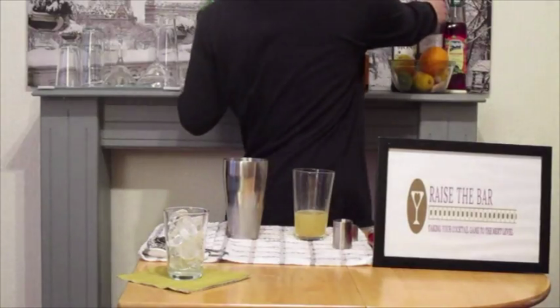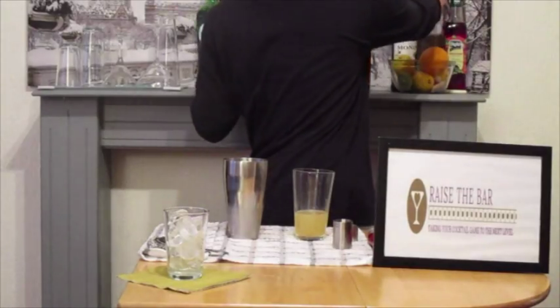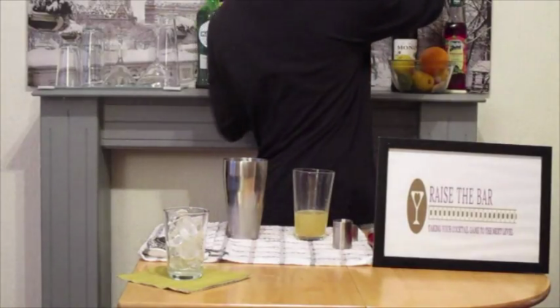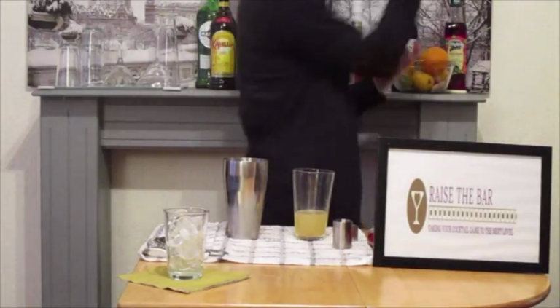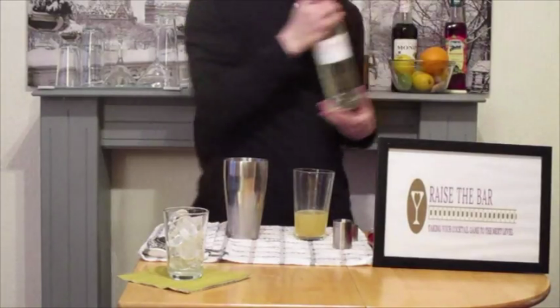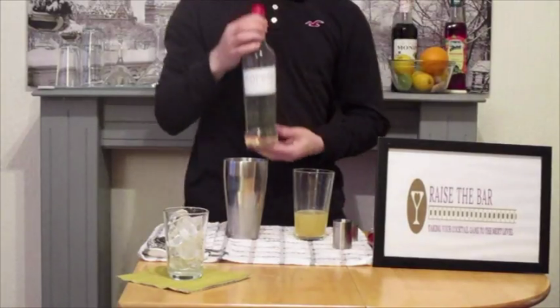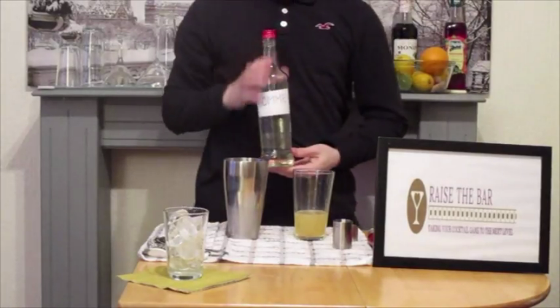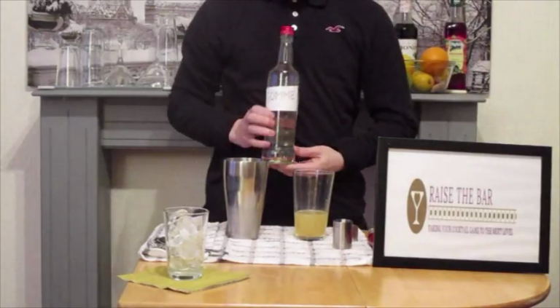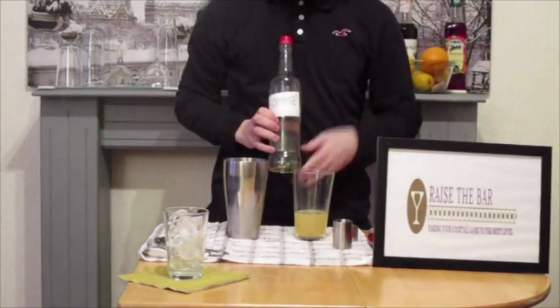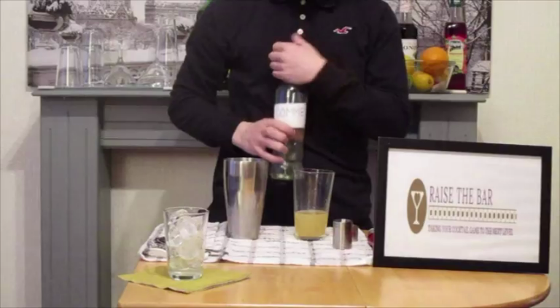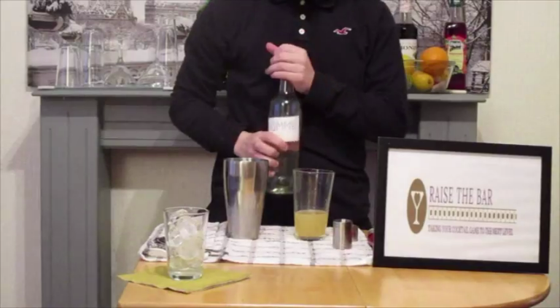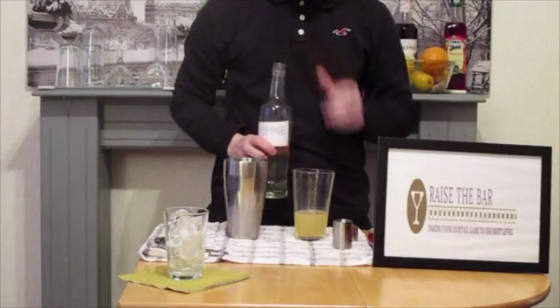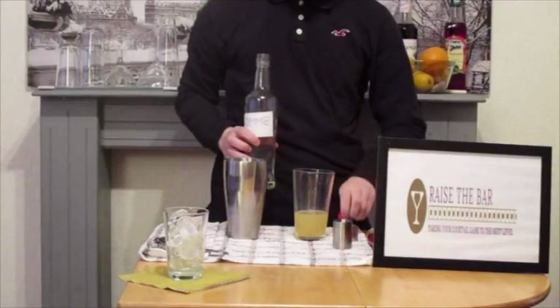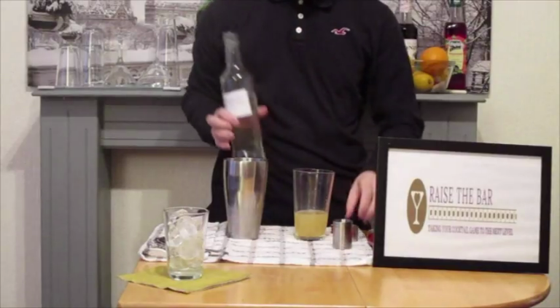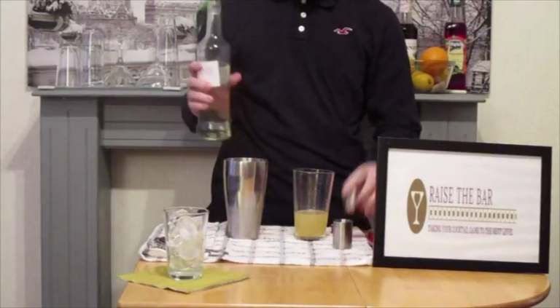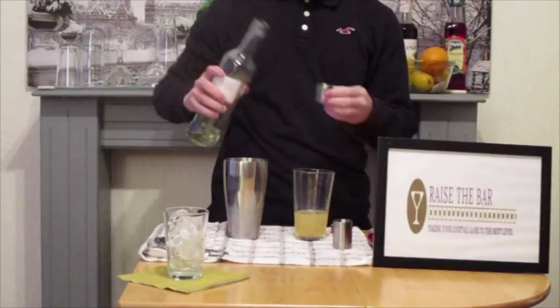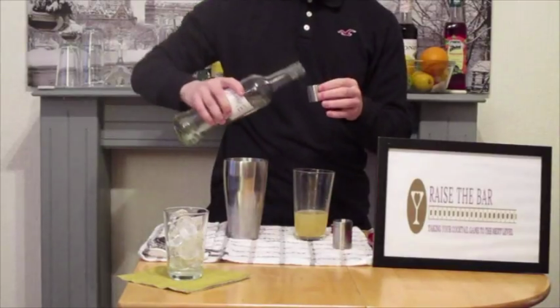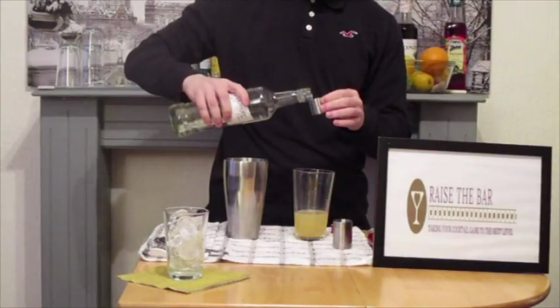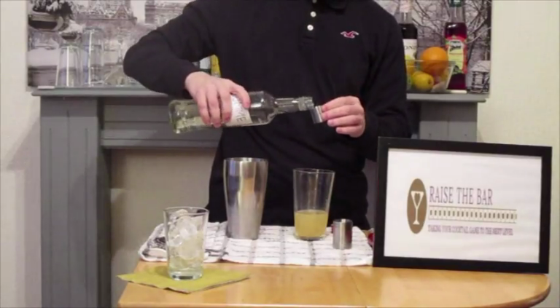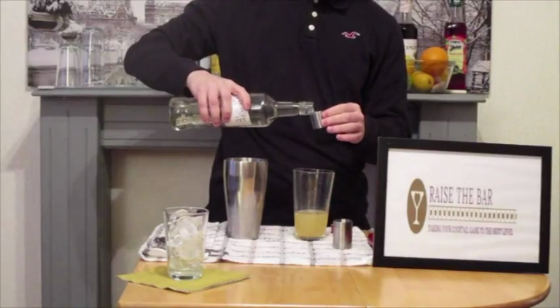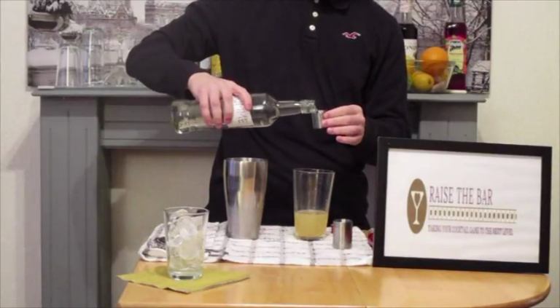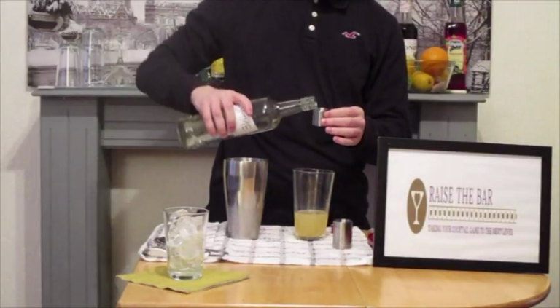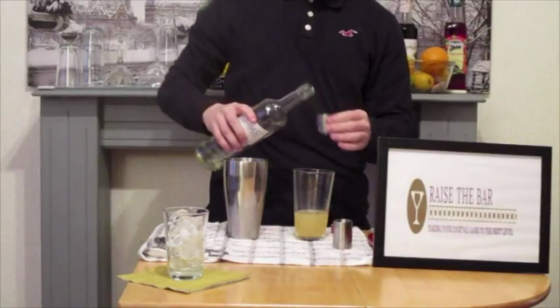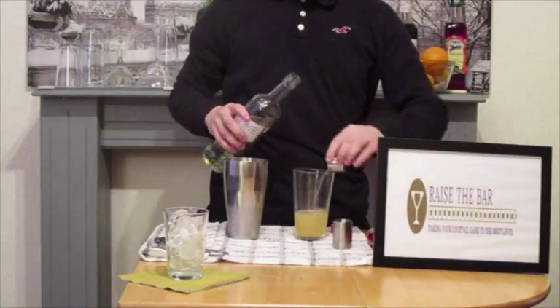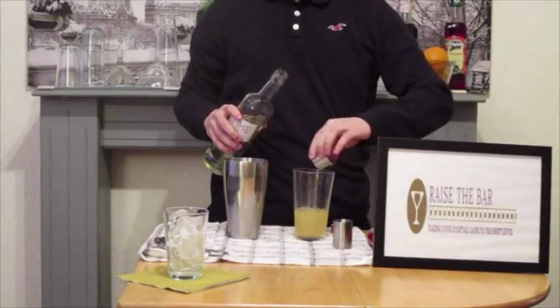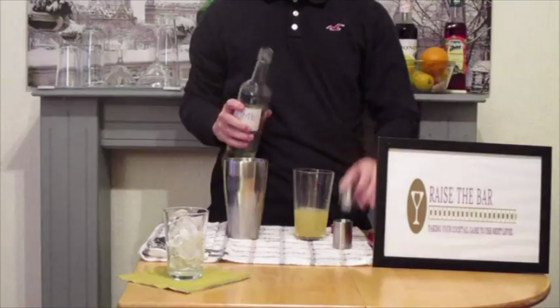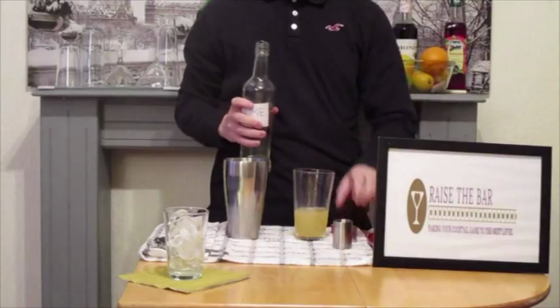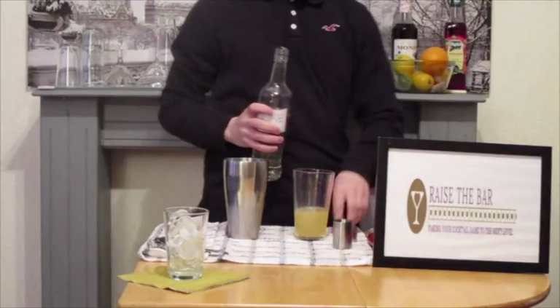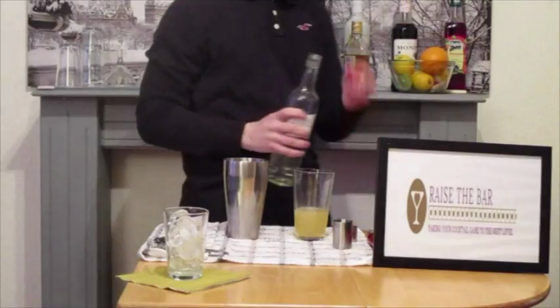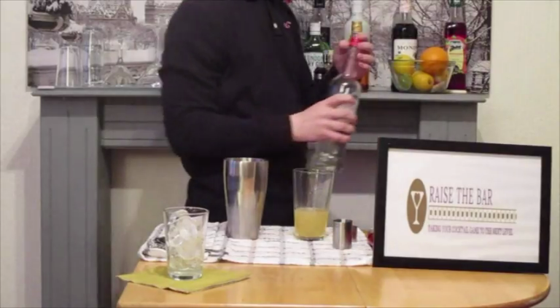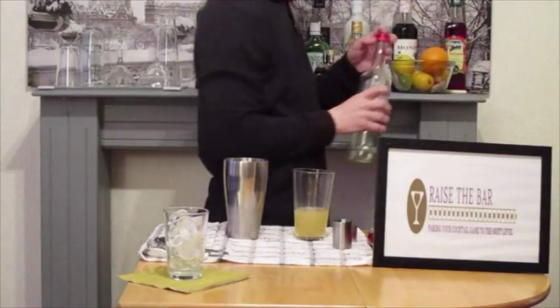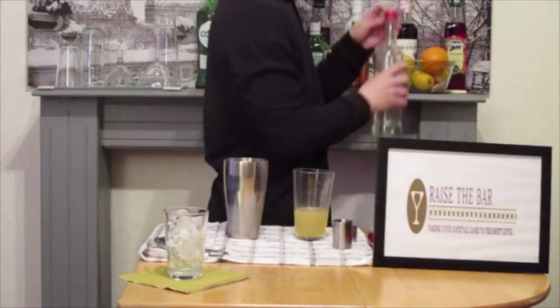Next we're going to add a little bit of gum to sweeten it, because it is quite tart from 50ml of lemon juice. We're going to add 25ml of that to combat the tartness of the lemon.